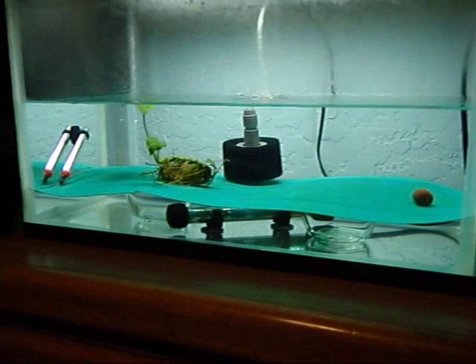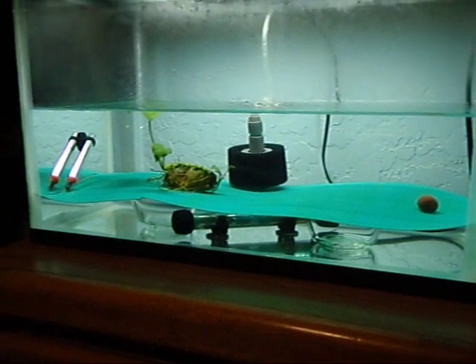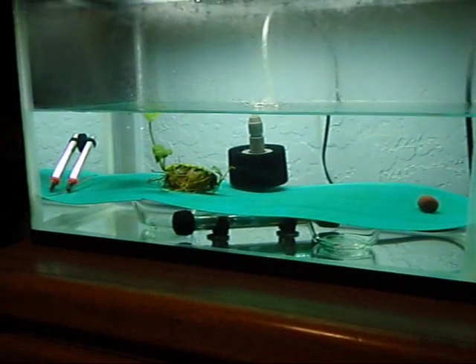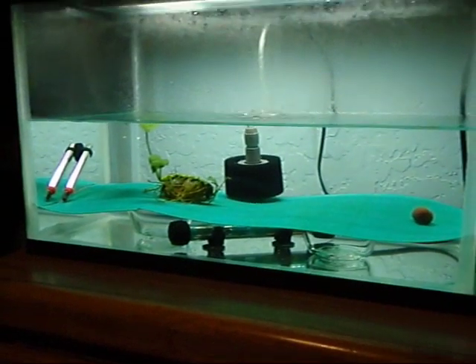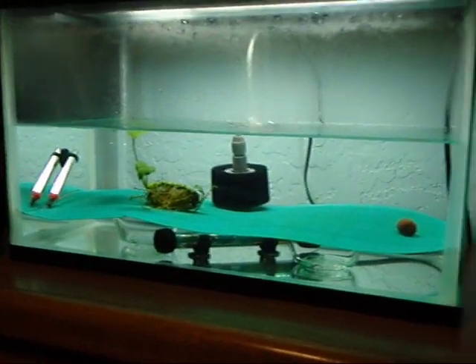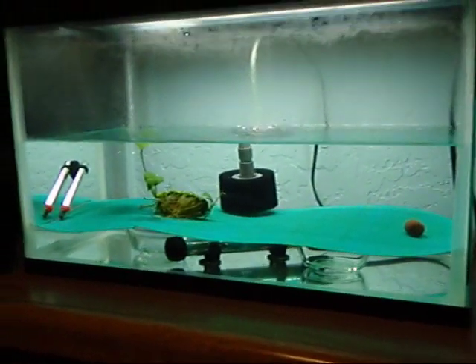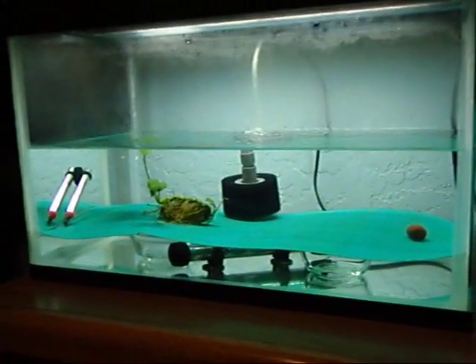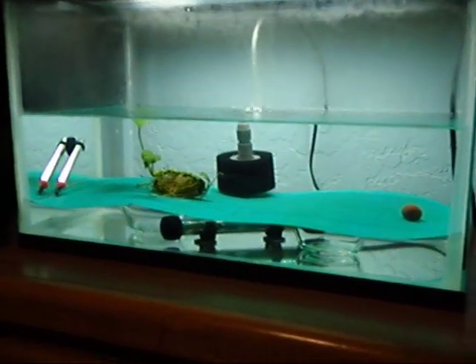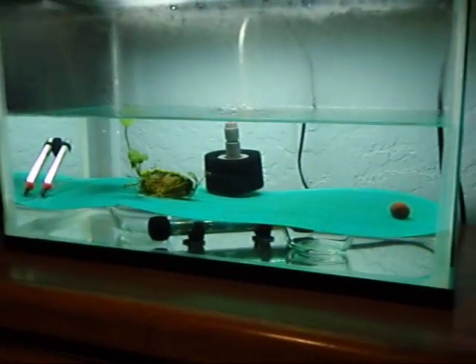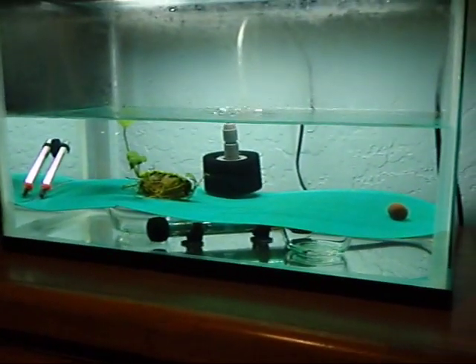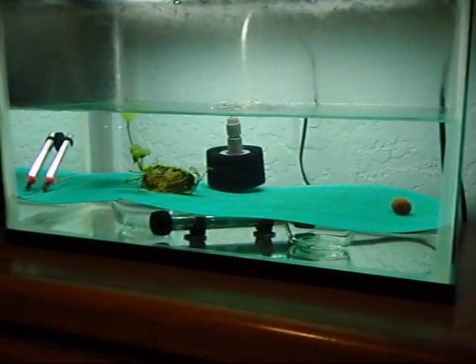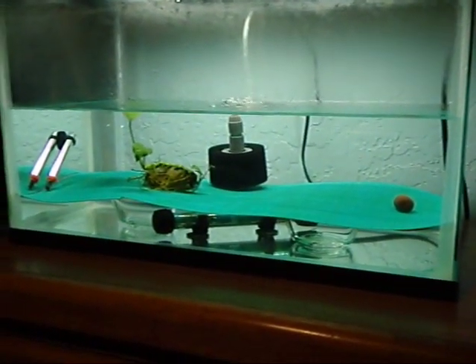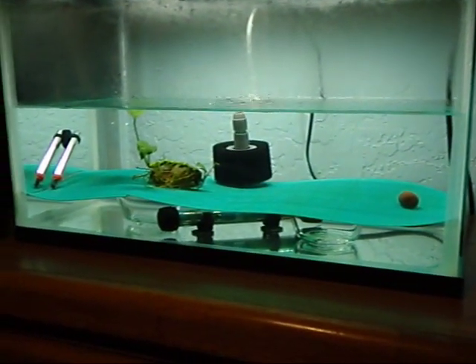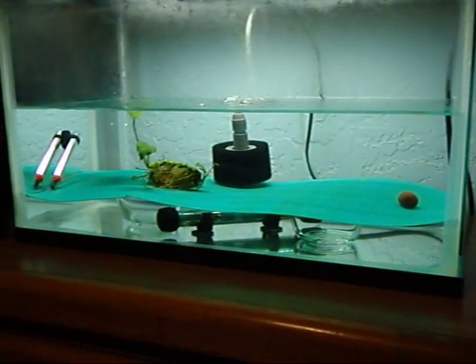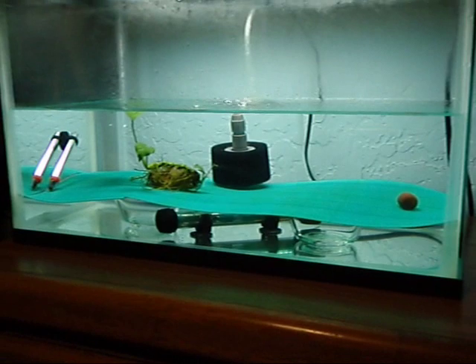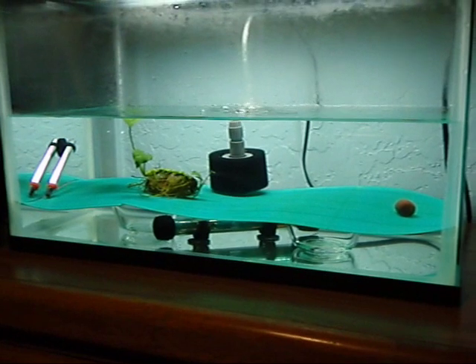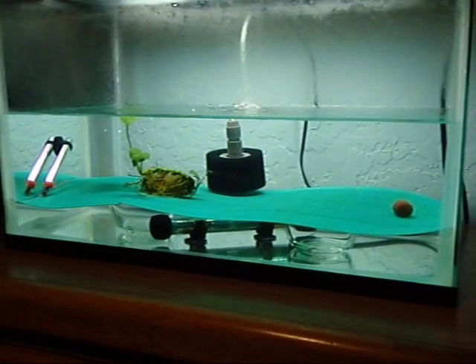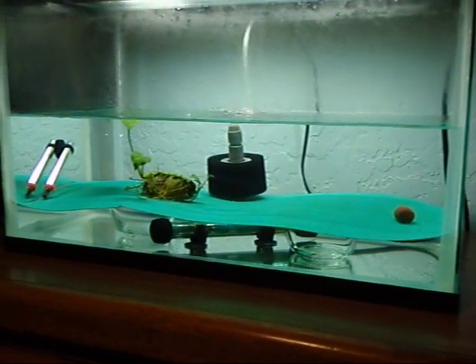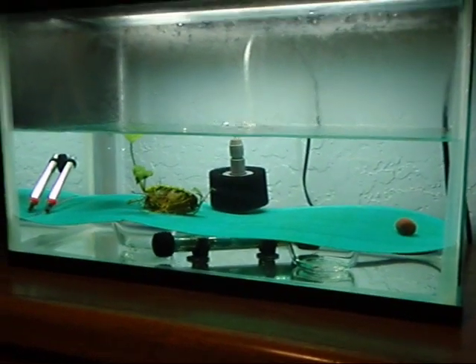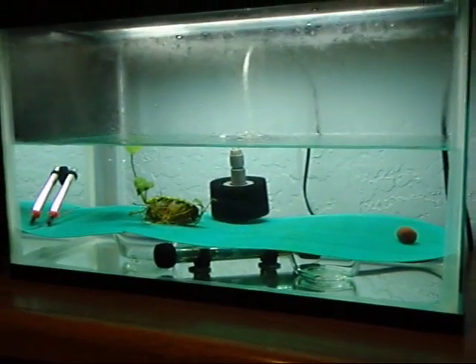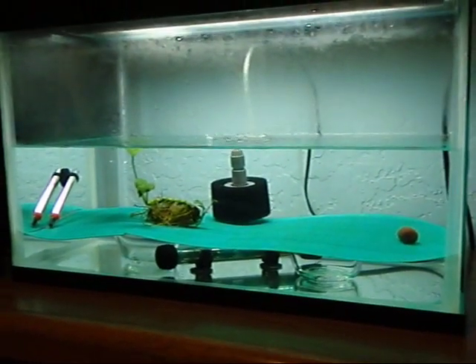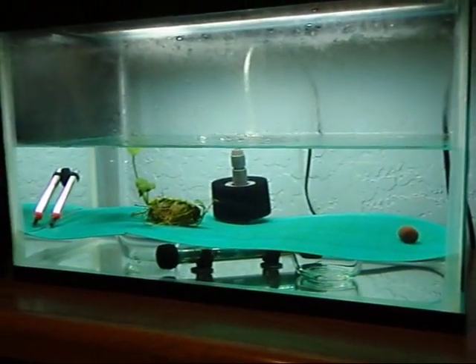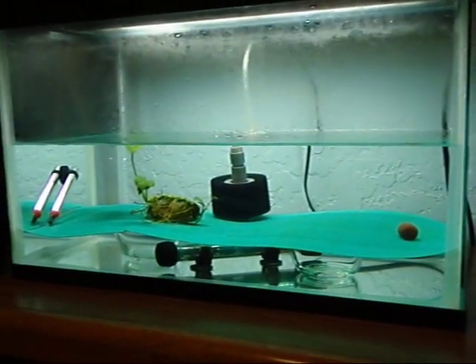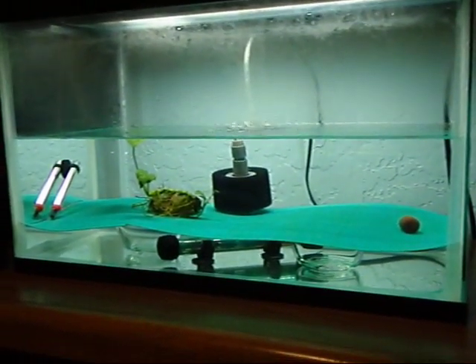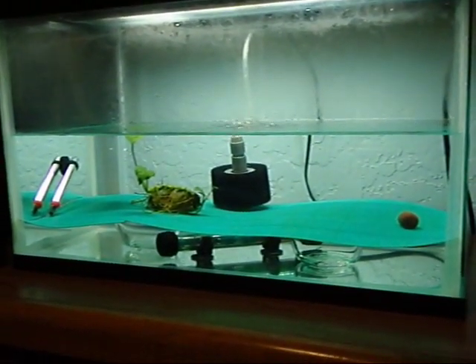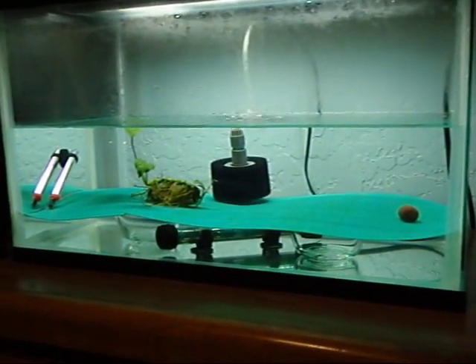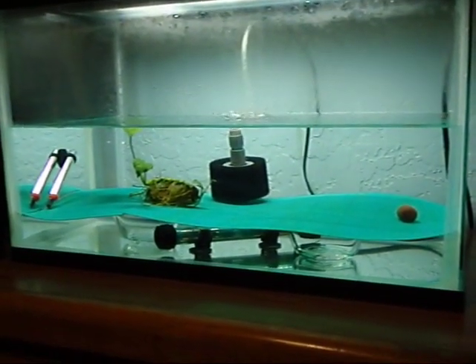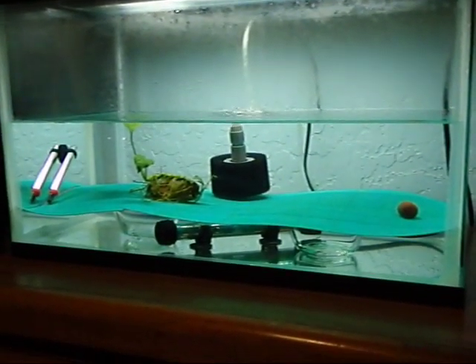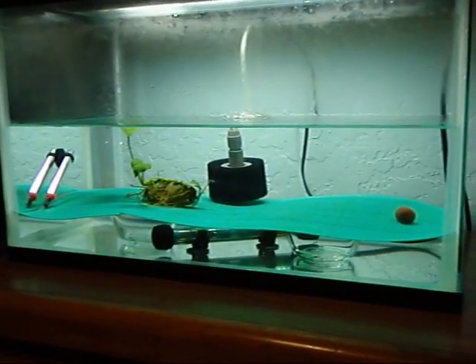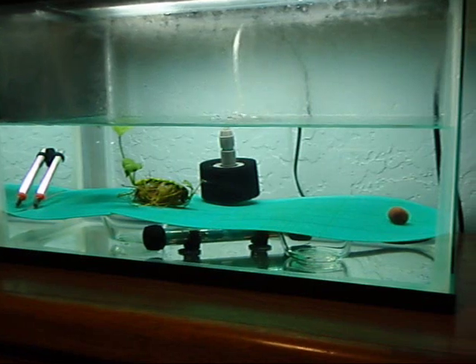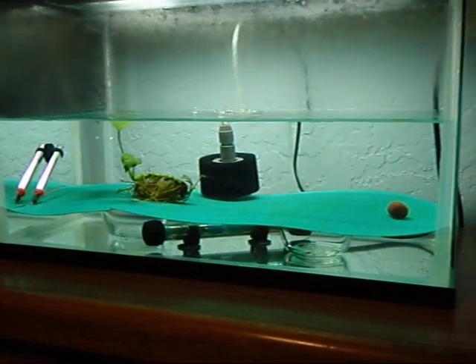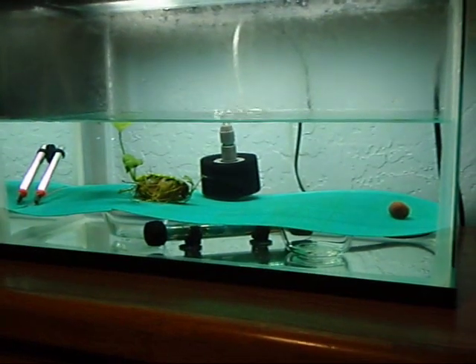So this is a video on how I spawn Zebra Danios. I am definitely not an expert or anything, but I have used this method a few times successfully now, so it seems to work pretty well for me.